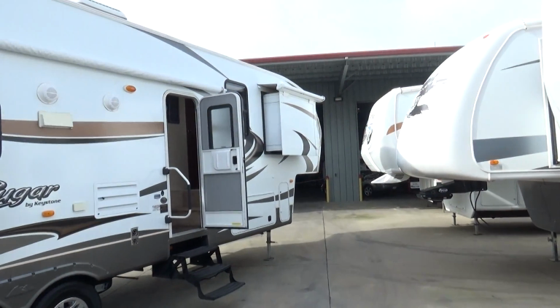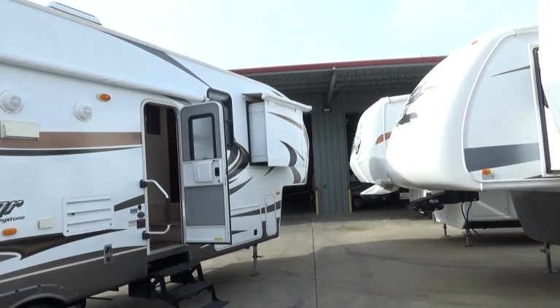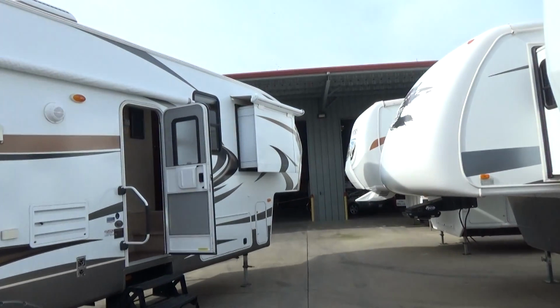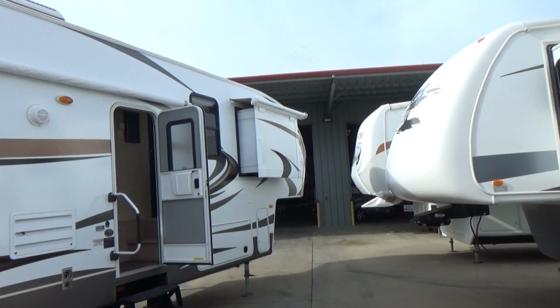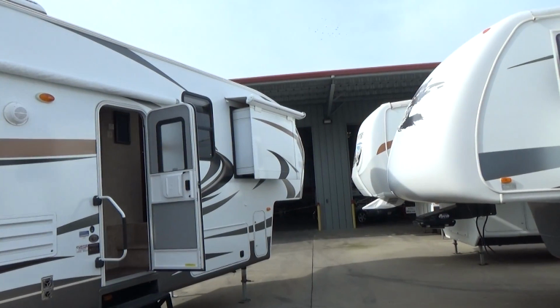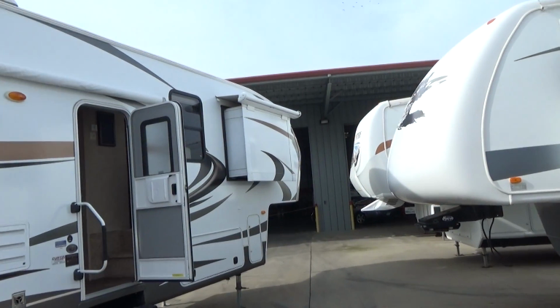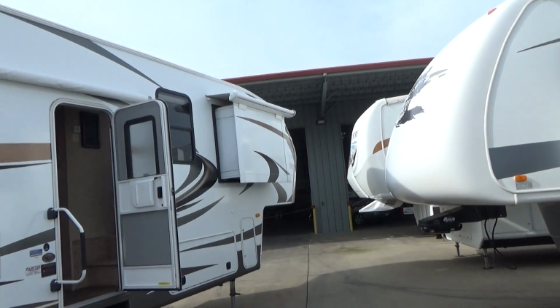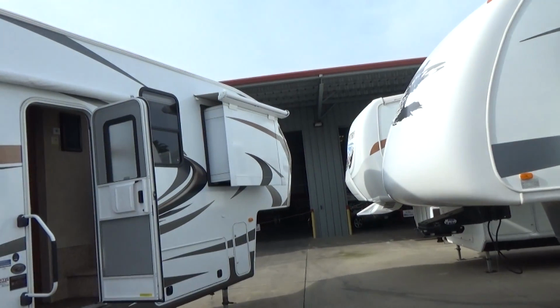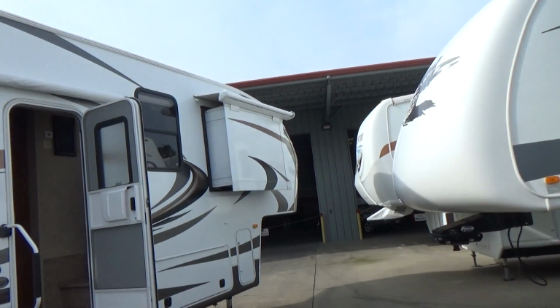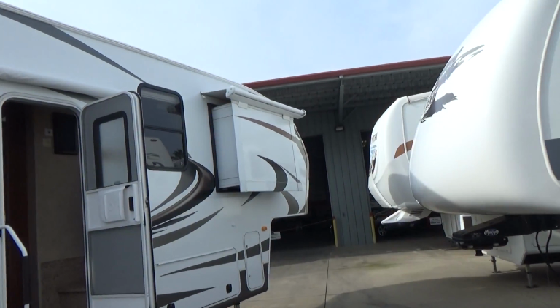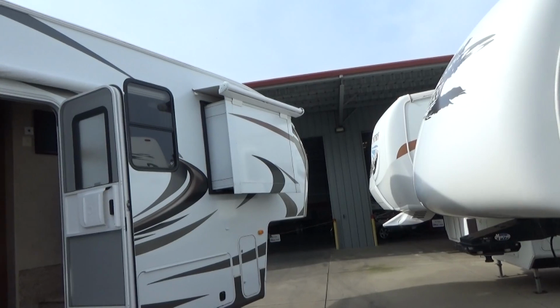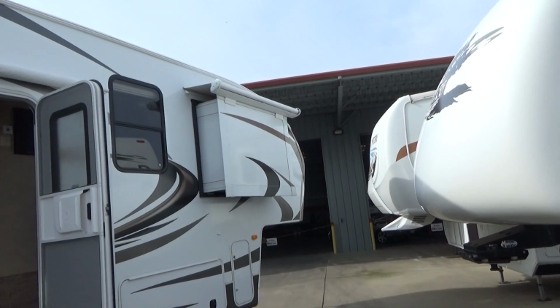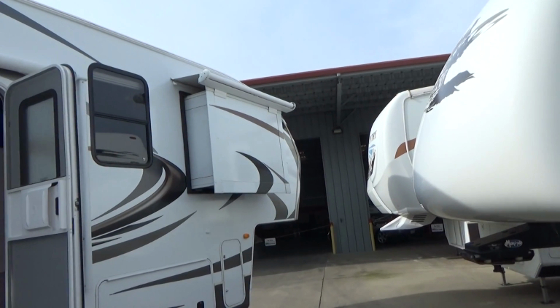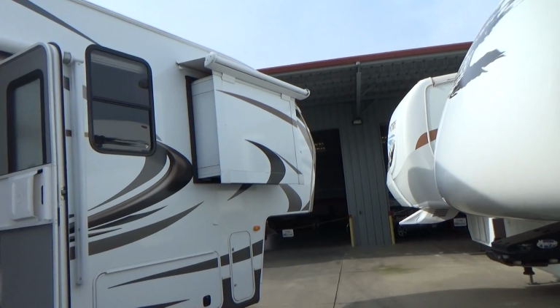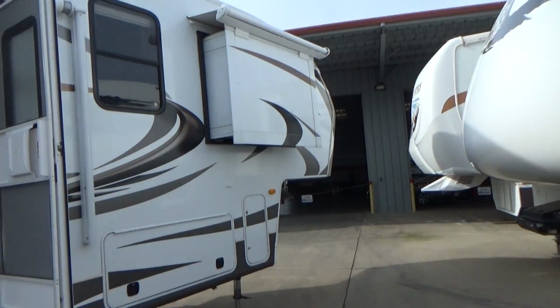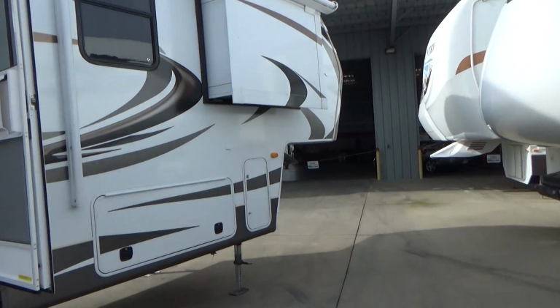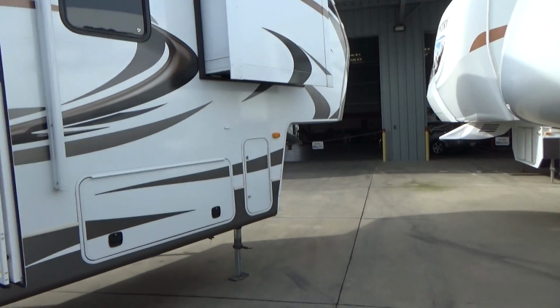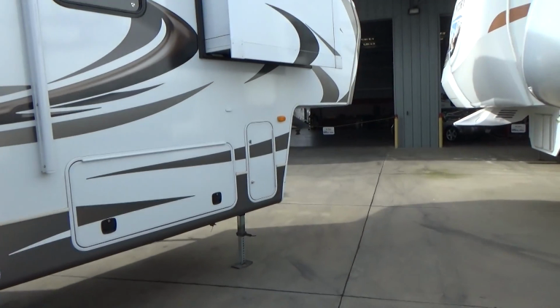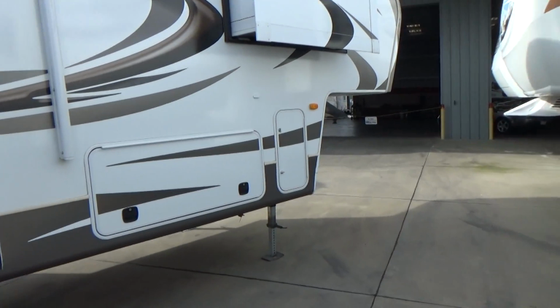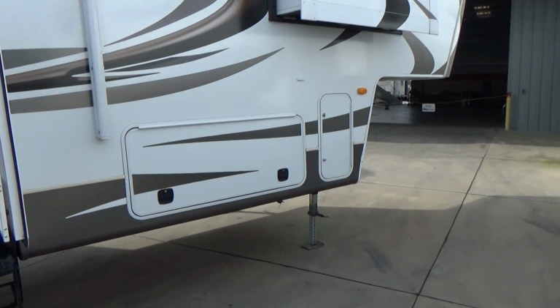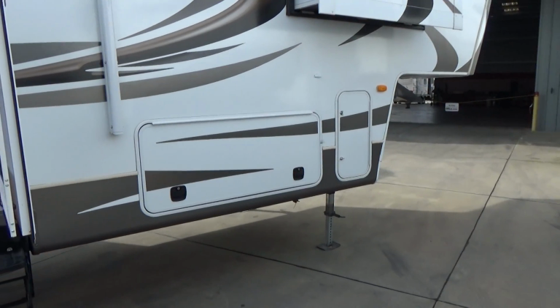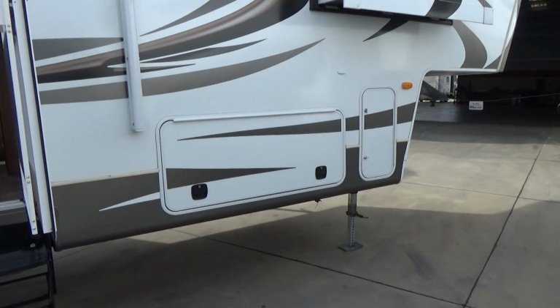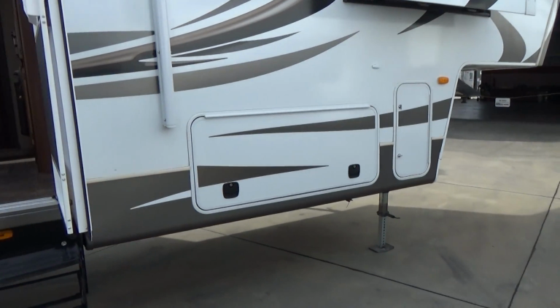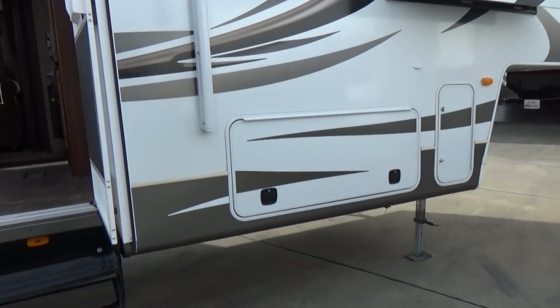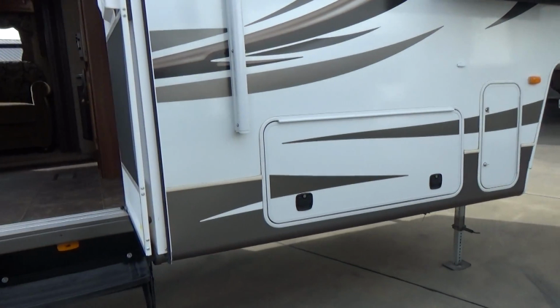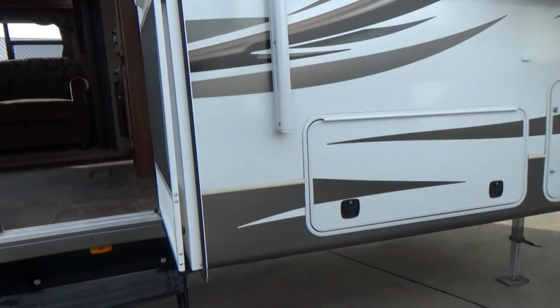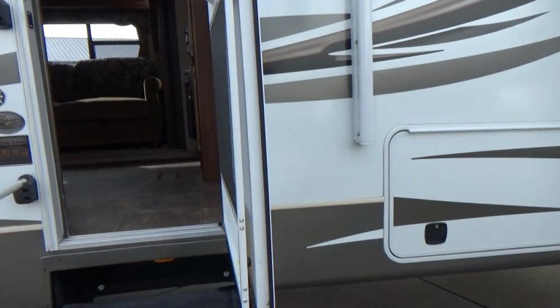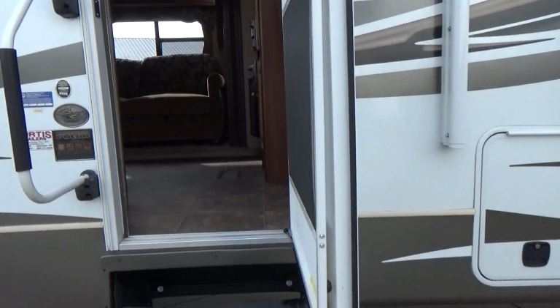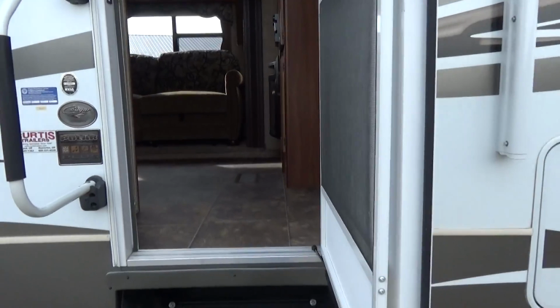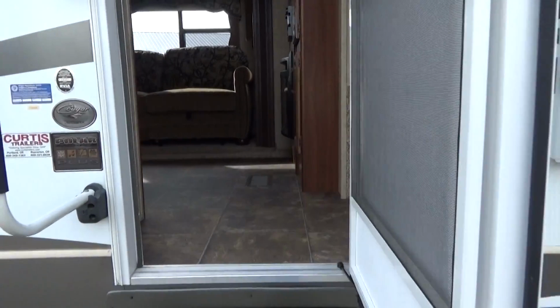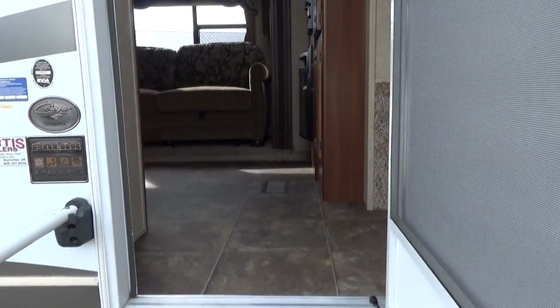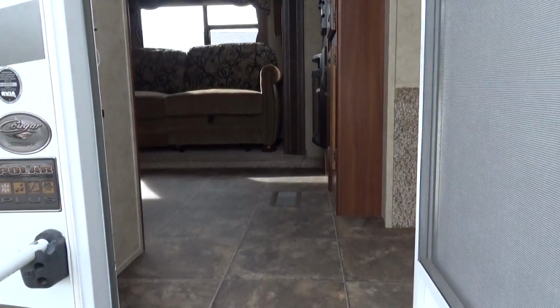There's your bedroom slide, which is a wardrobe — we'll see when we go in. Full bathroom storage and storage in the front. This does have the Polar Plus package.